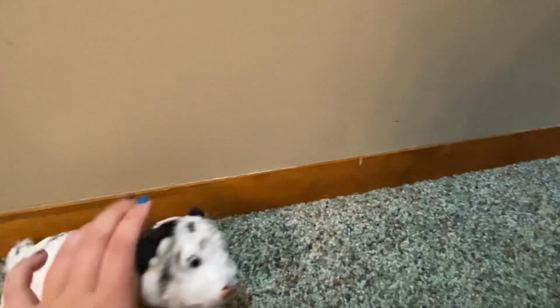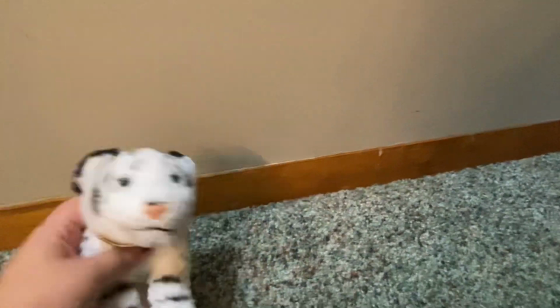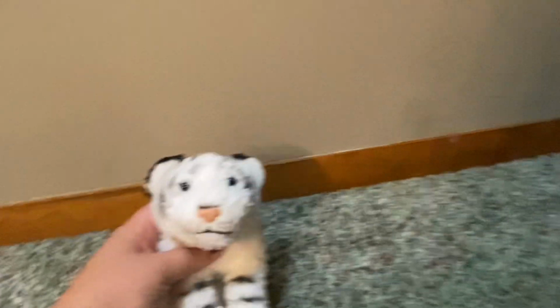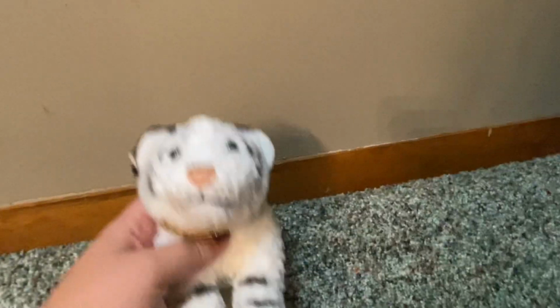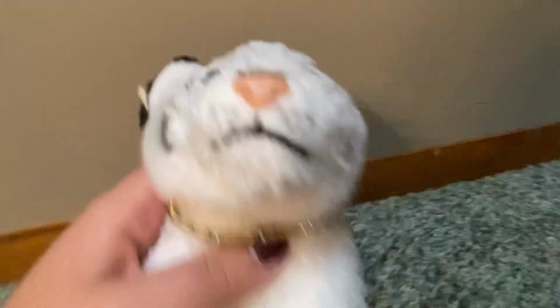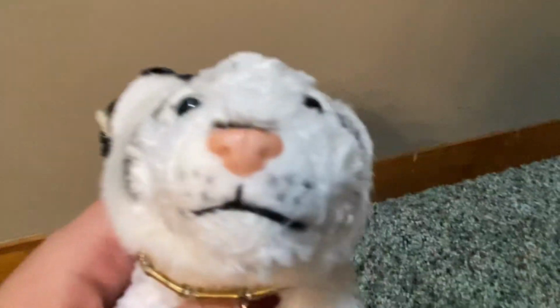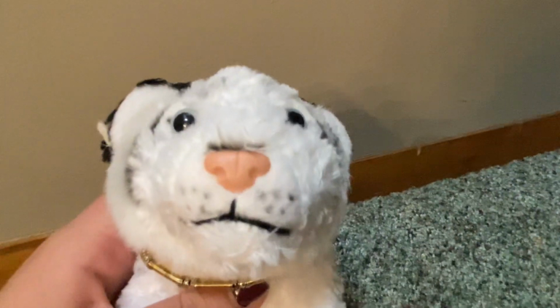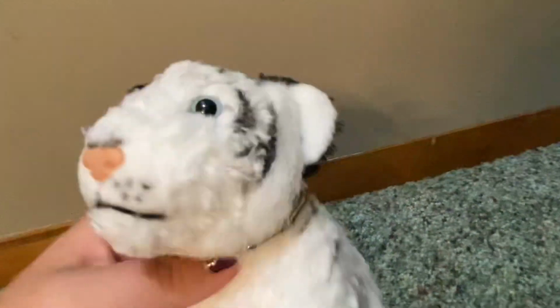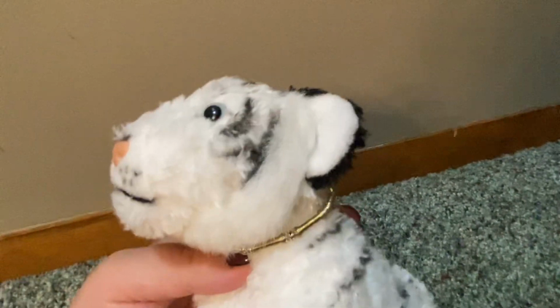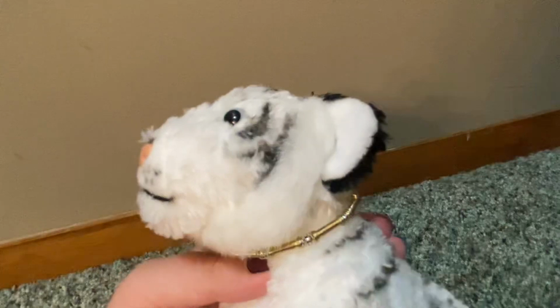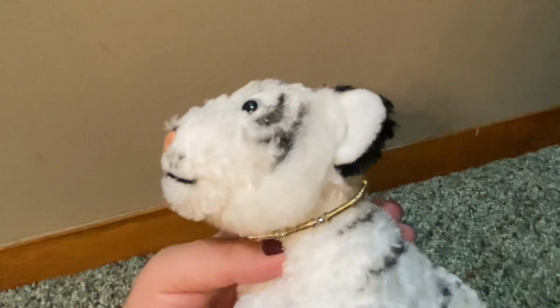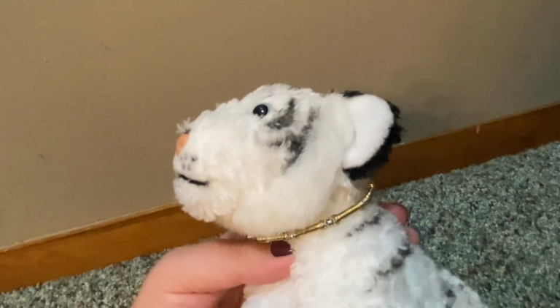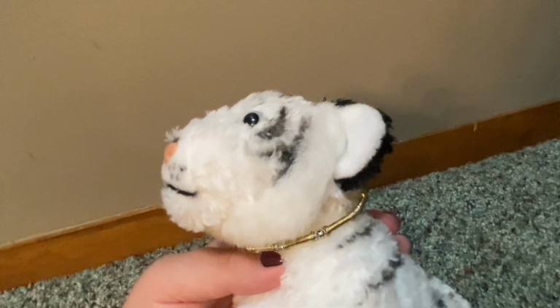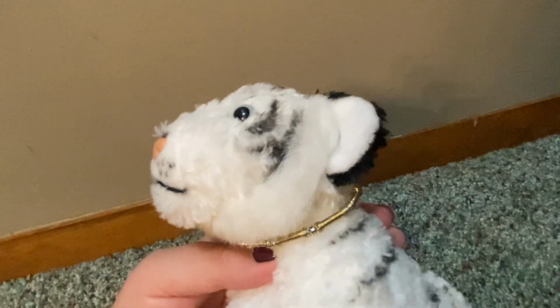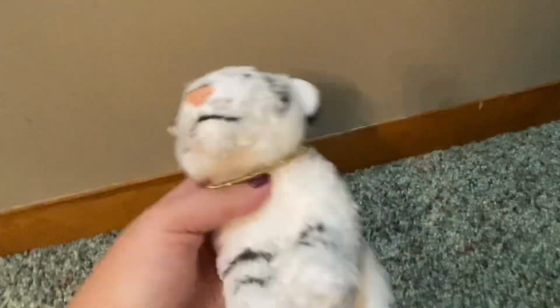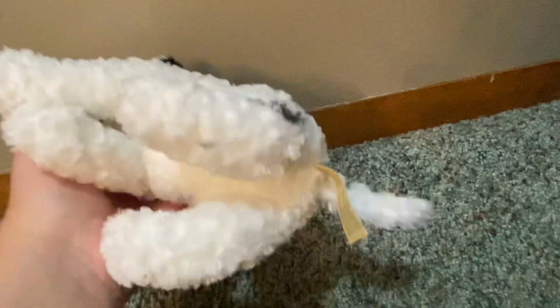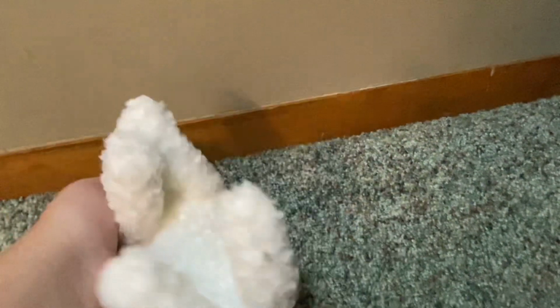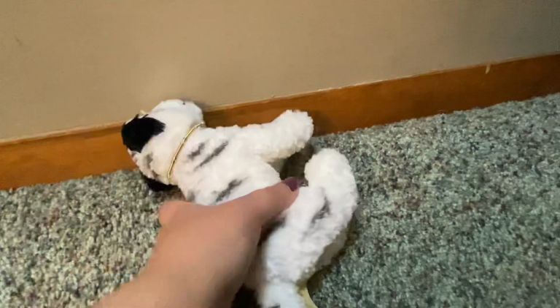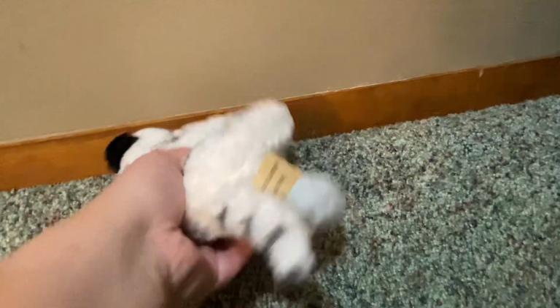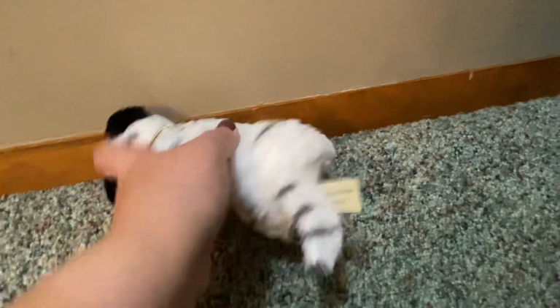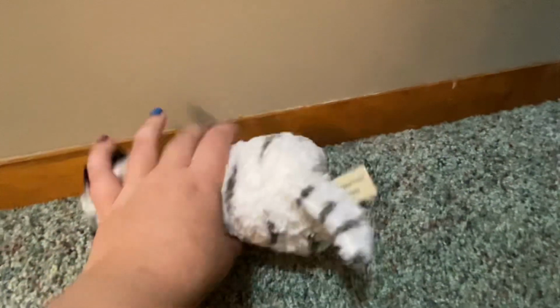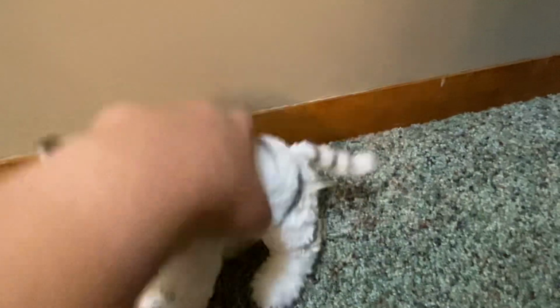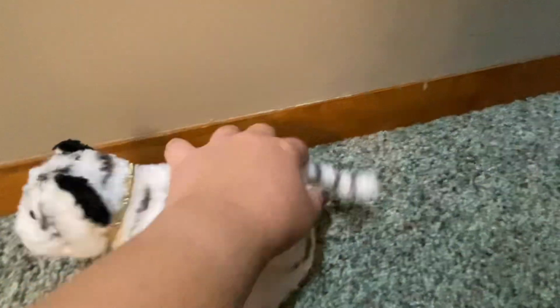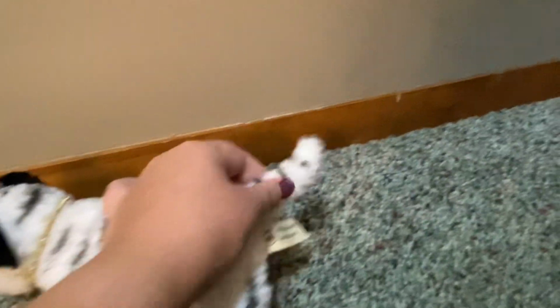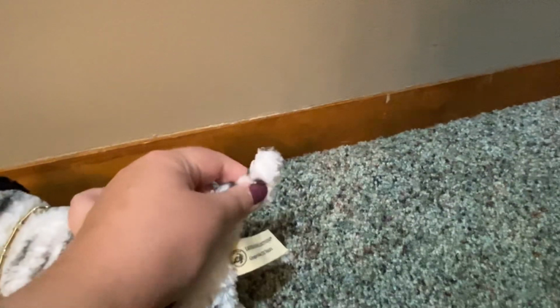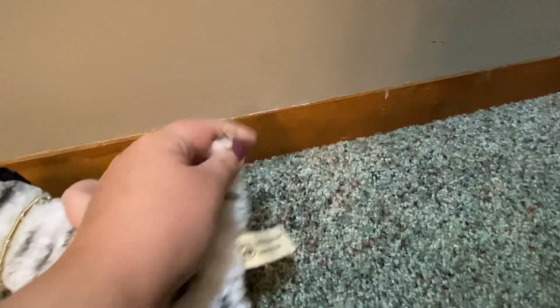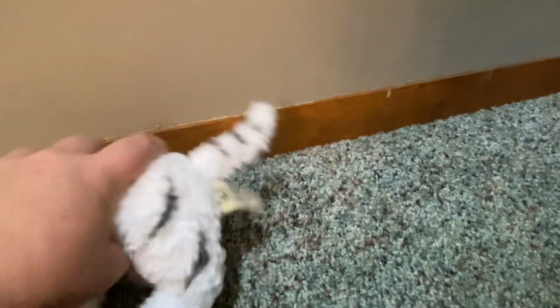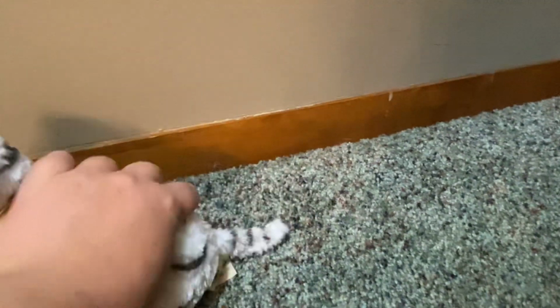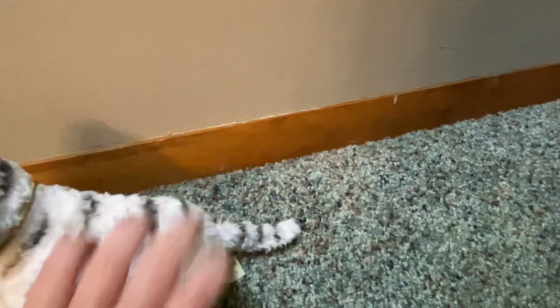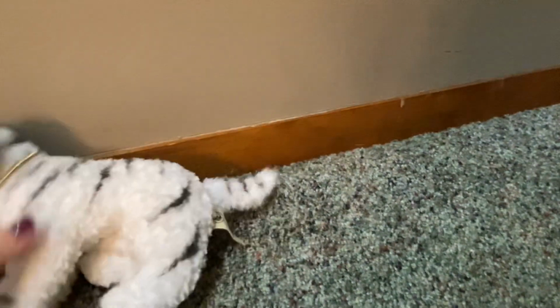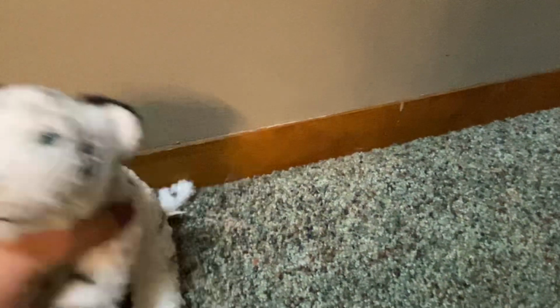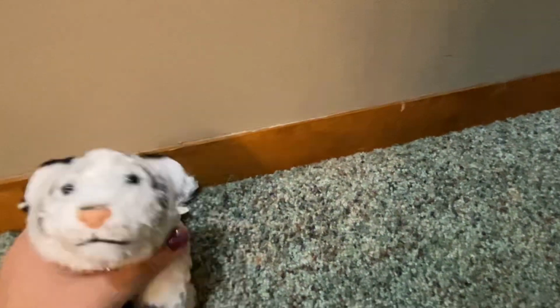Keeping that on her or him — I don't know if it's going to be her or him yet. They did a really good job on the face. This guy's so adorable. No stuffing in the tail, but he's so adorable.